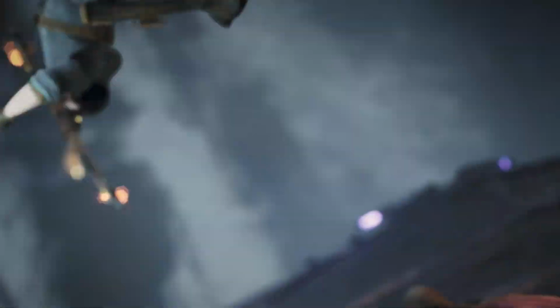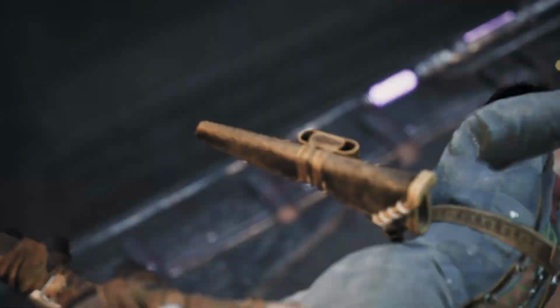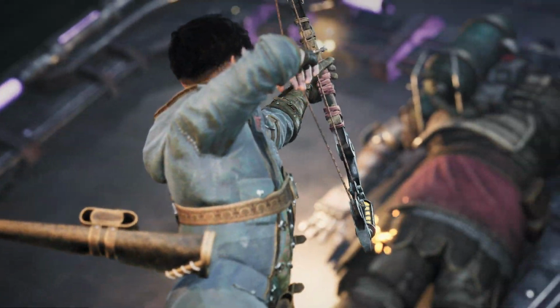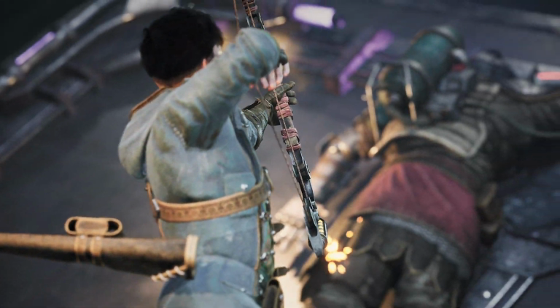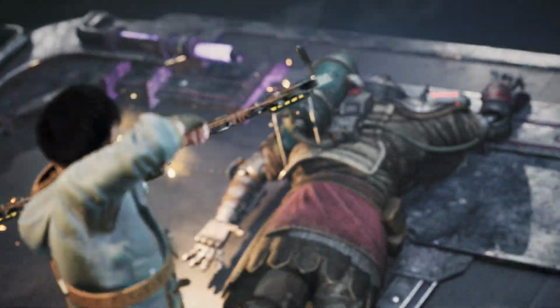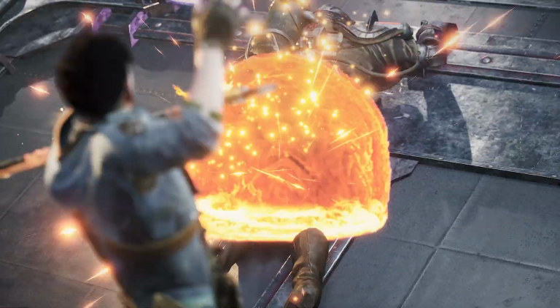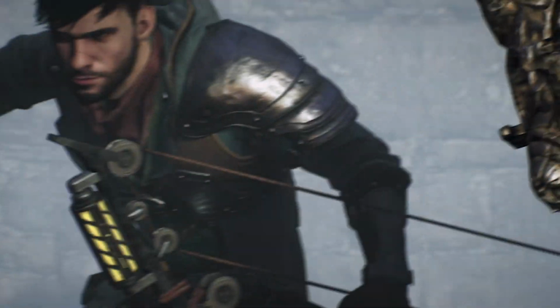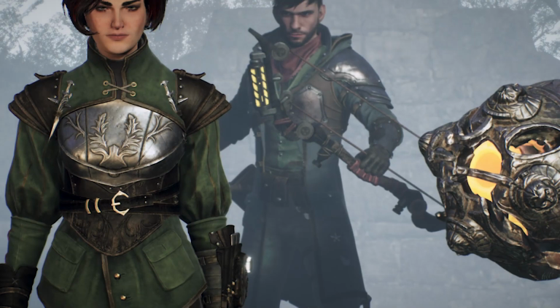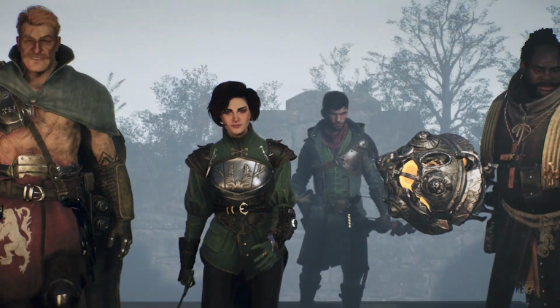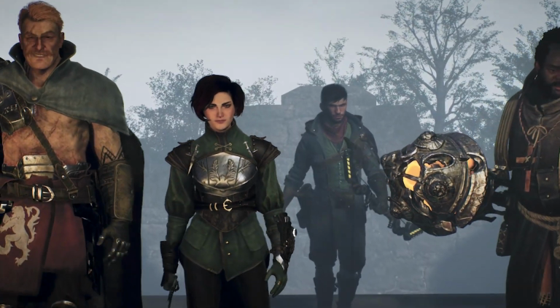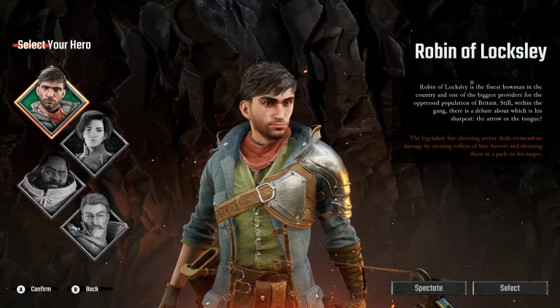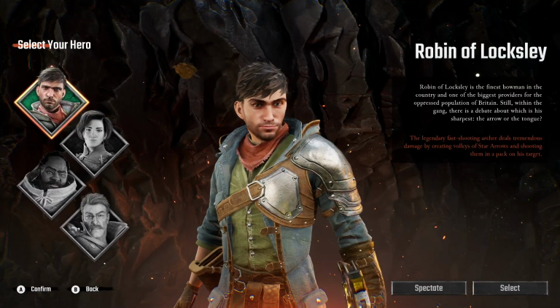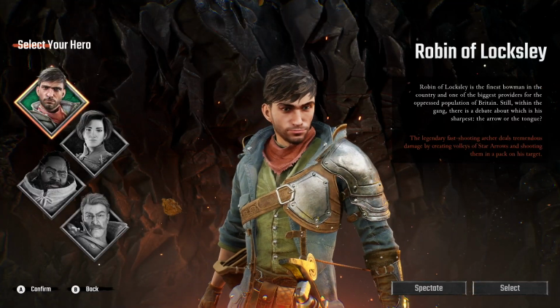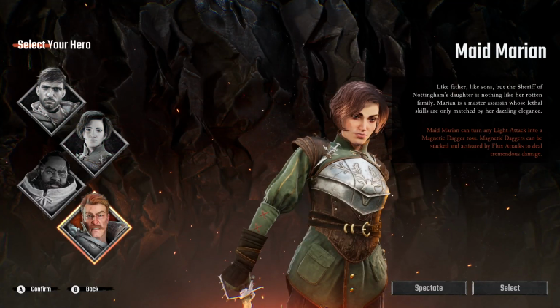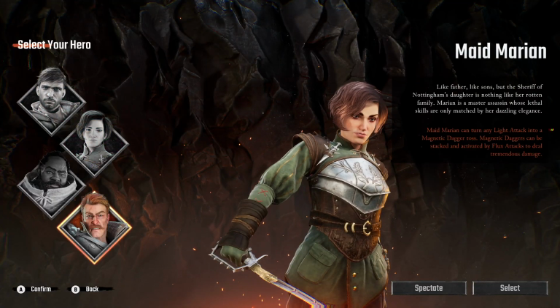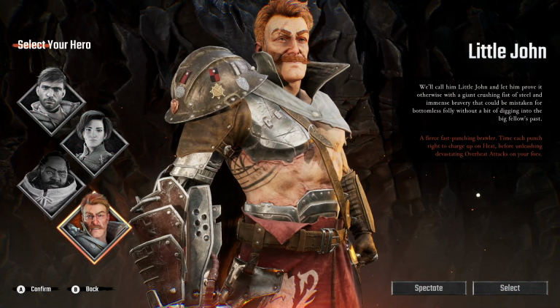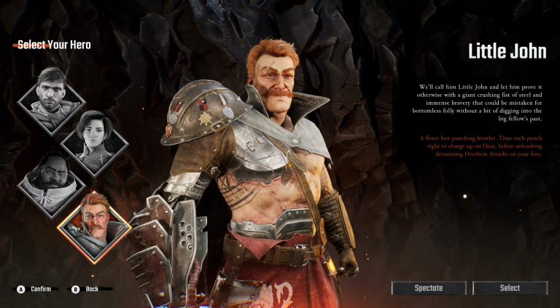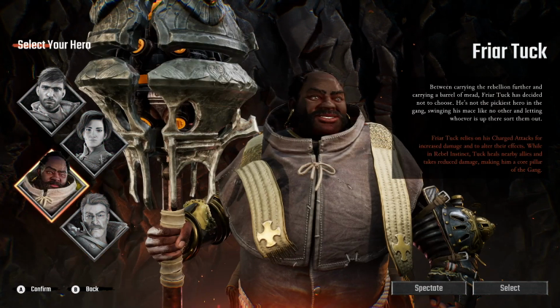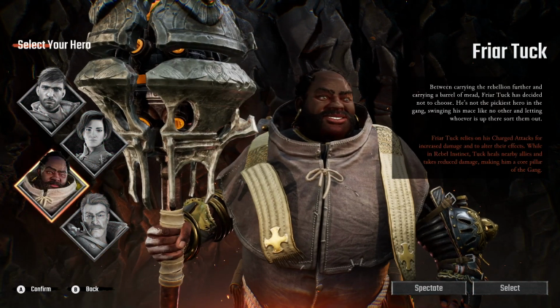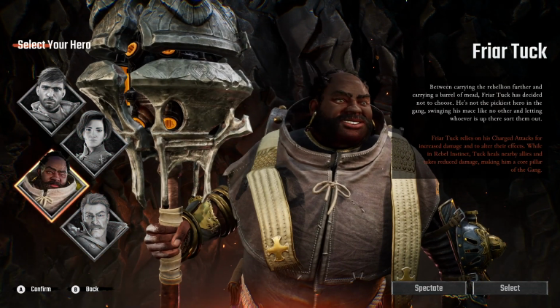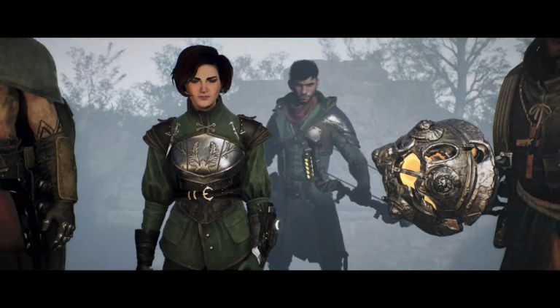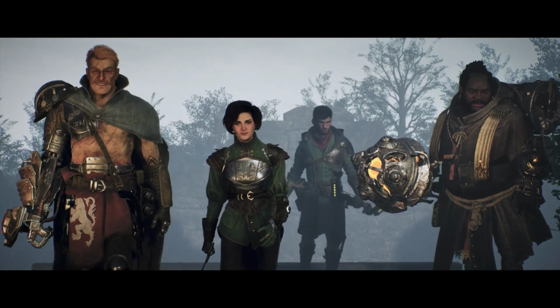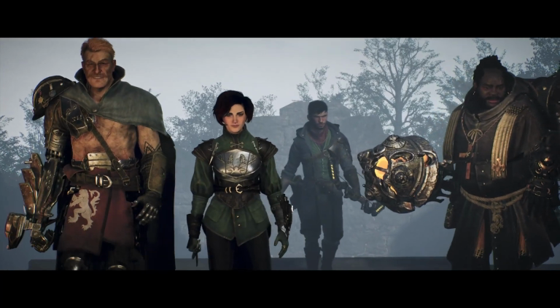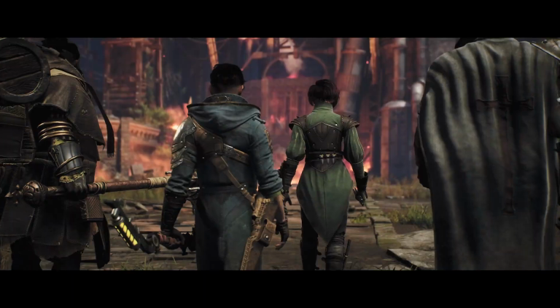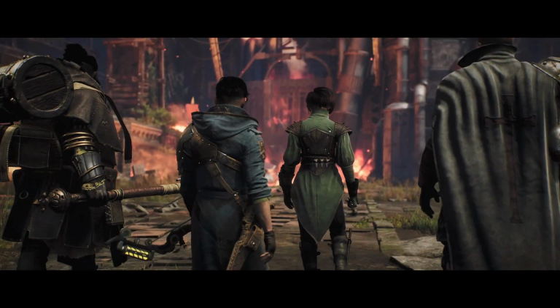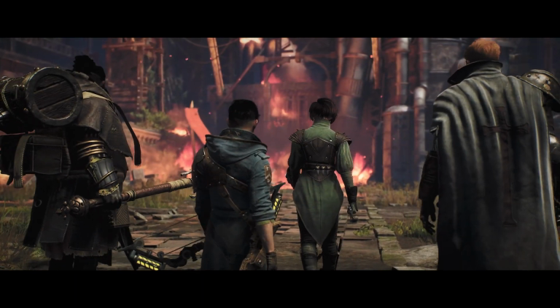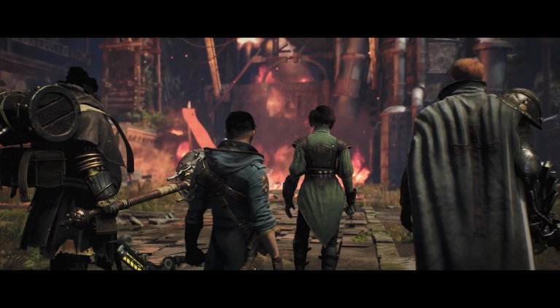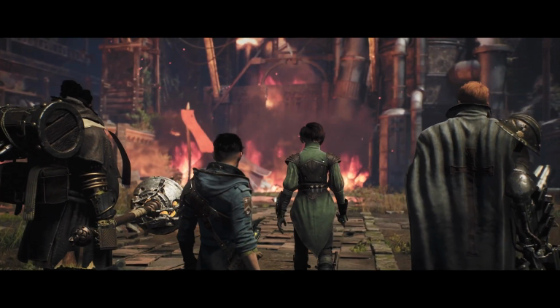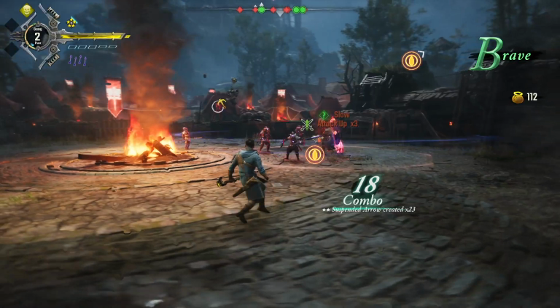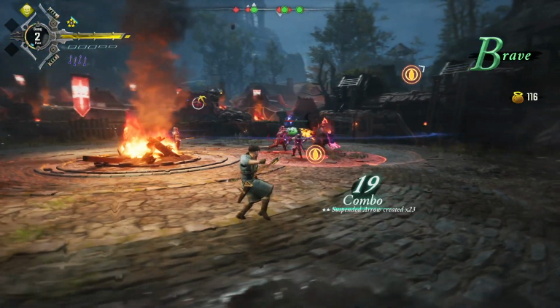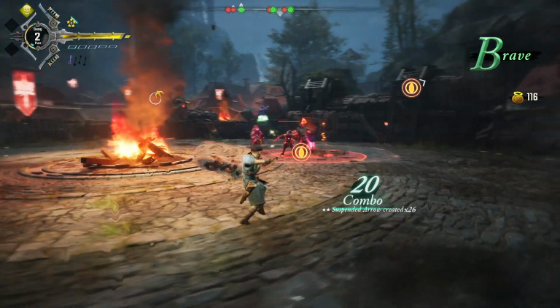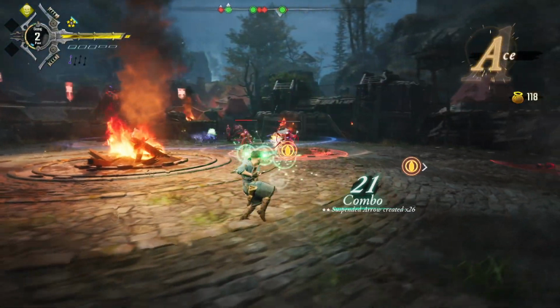In Gangs of Sherwood, you'll be able to choose between four characters: Robin, Marion, Little John, and Tuck, each with a completely unique and customizable gameplay style, to fight against the evil armies of the sheriff.